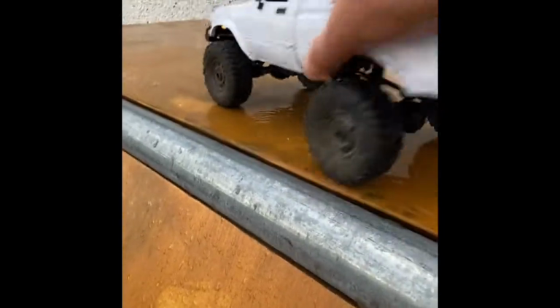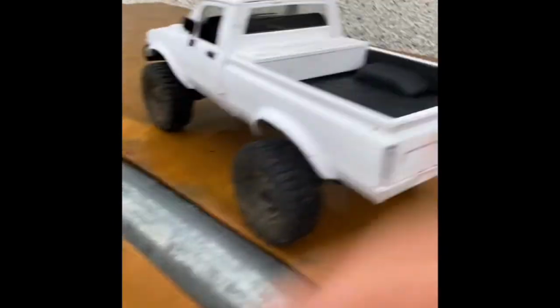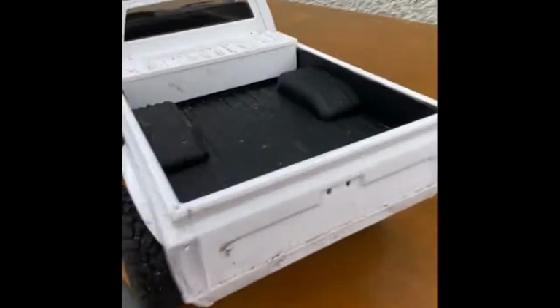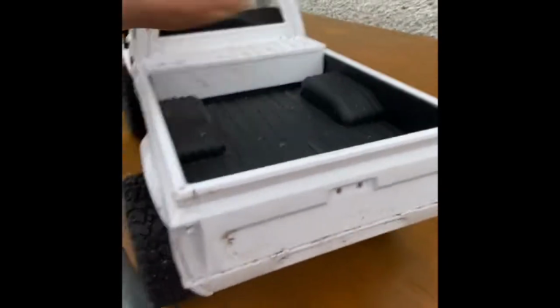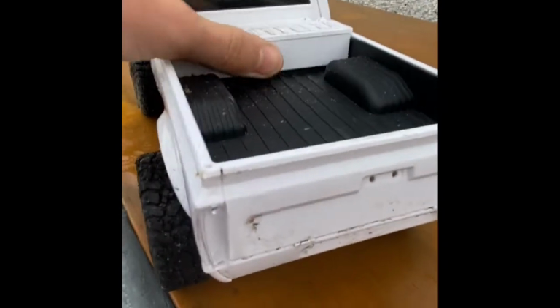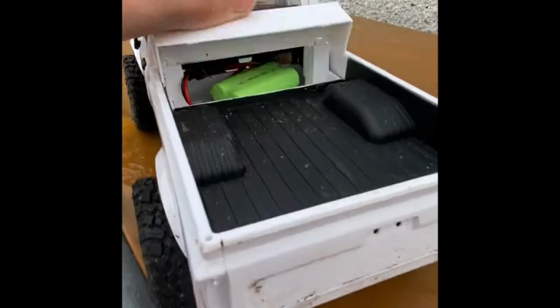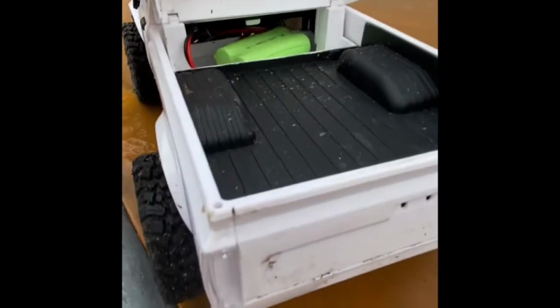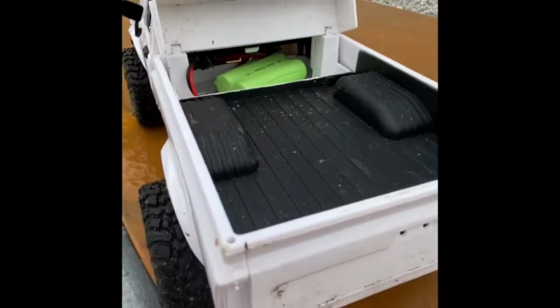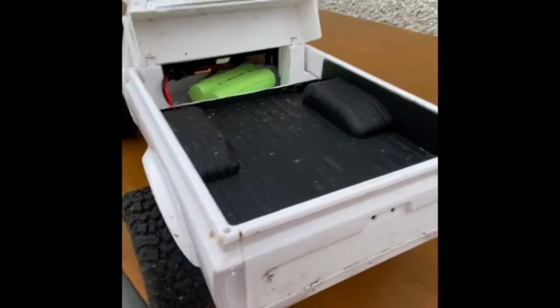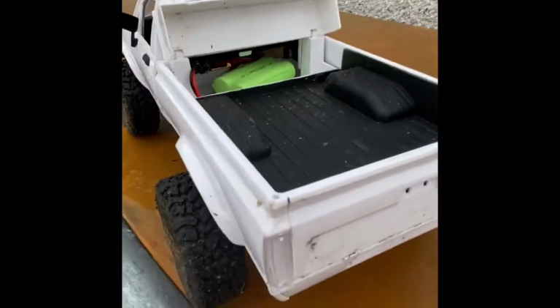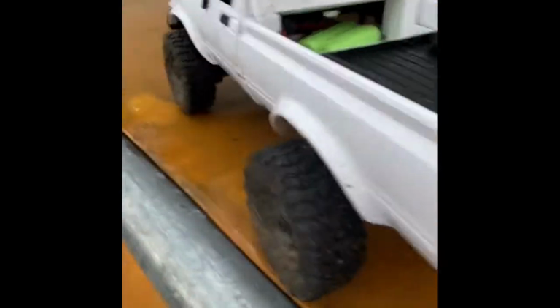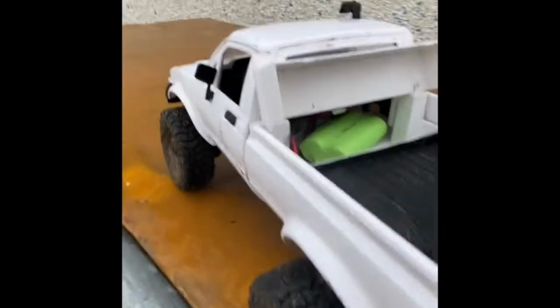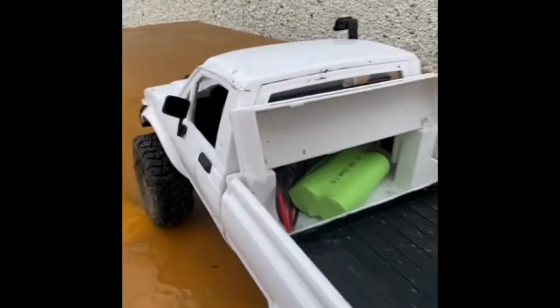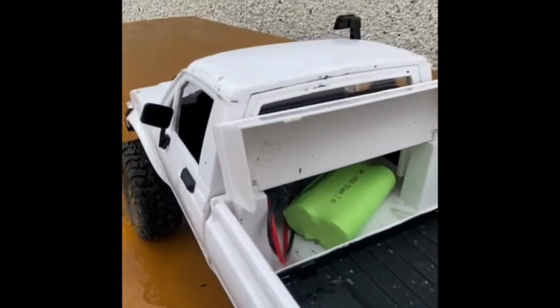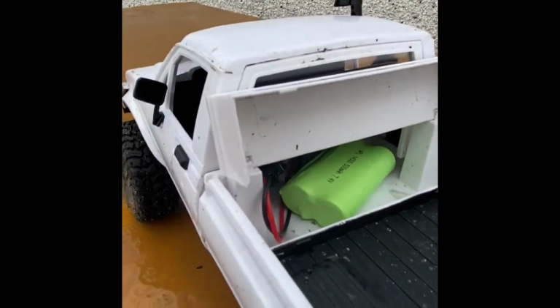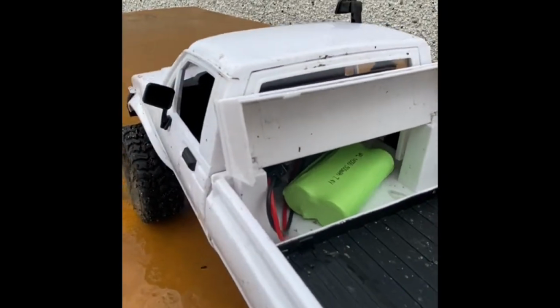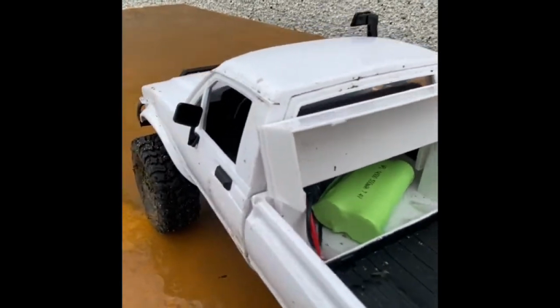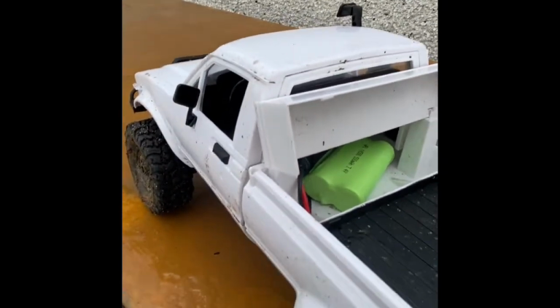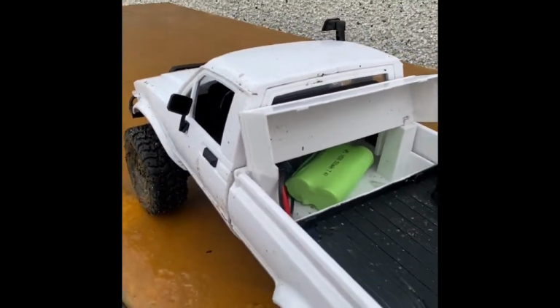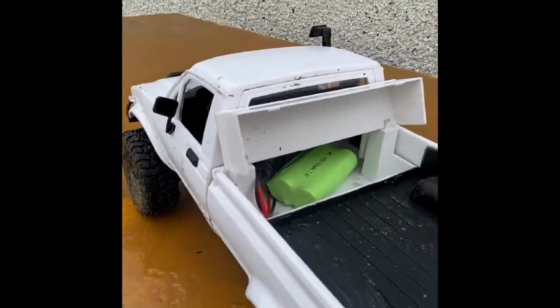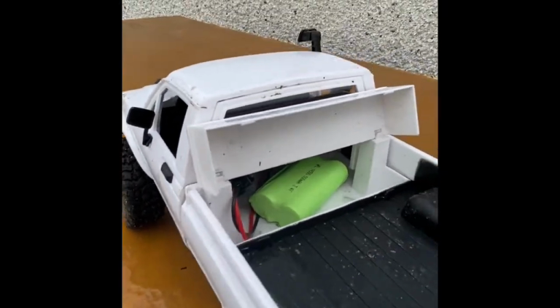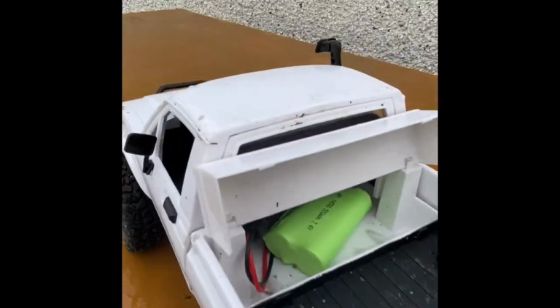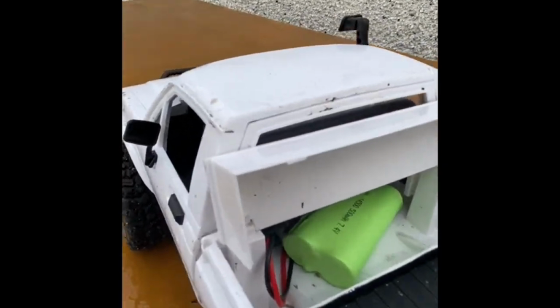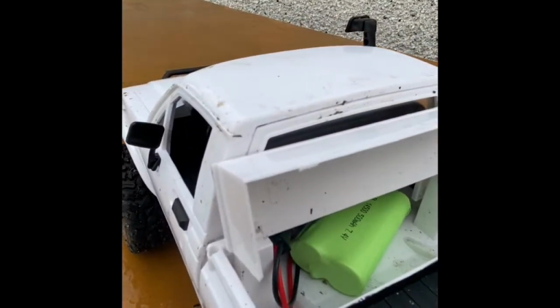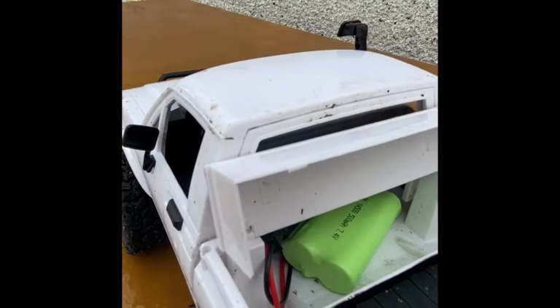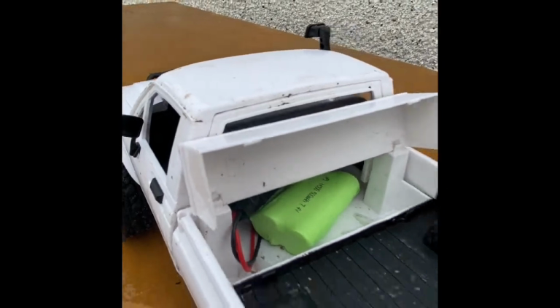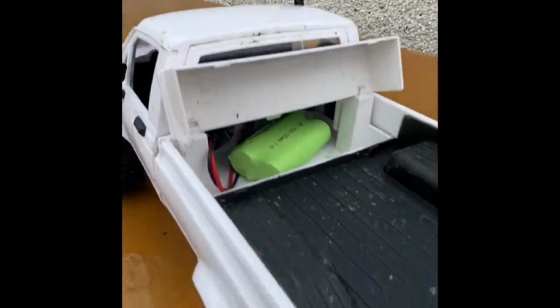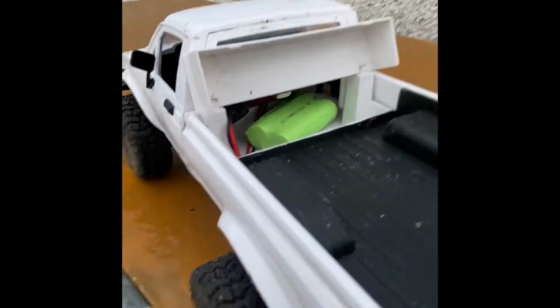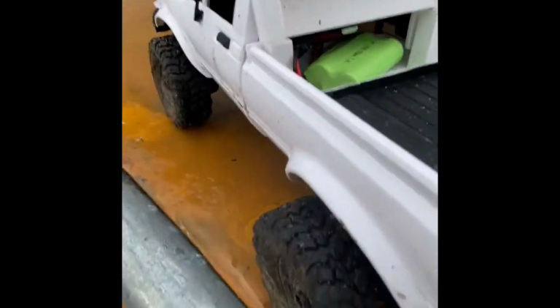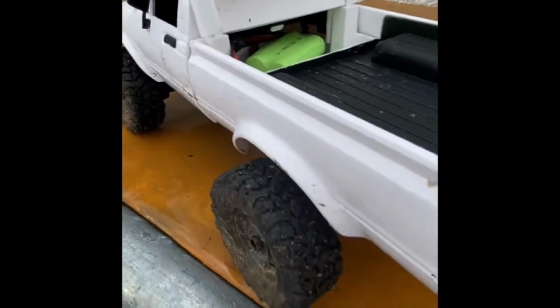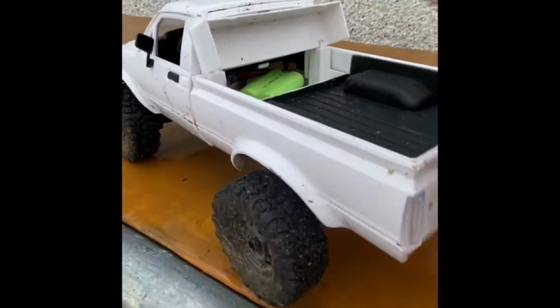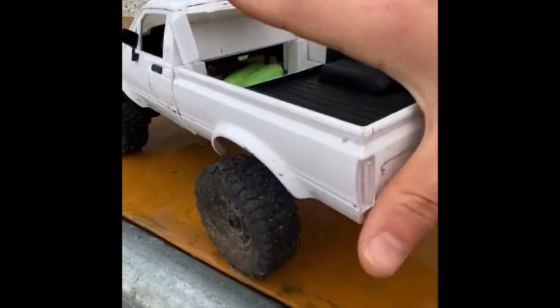The battery is kept in here, and it's pretty small — it's a 7.4 volt 500 milliamp battery, and it lasts about 30 minutes.